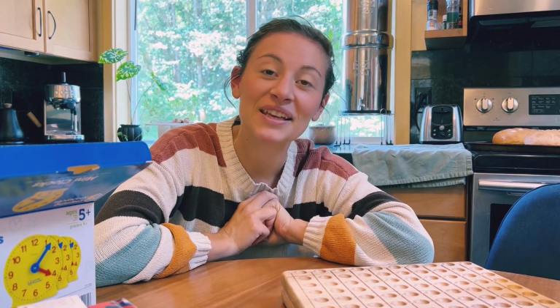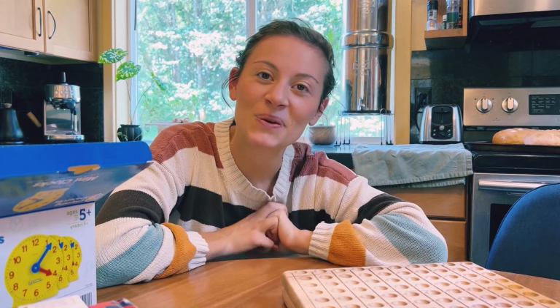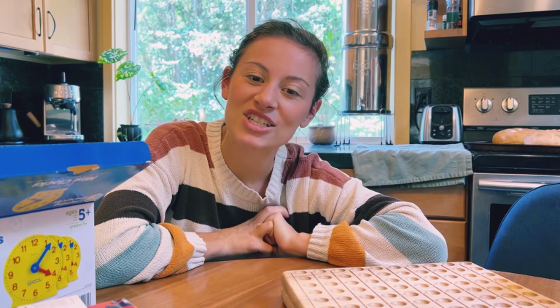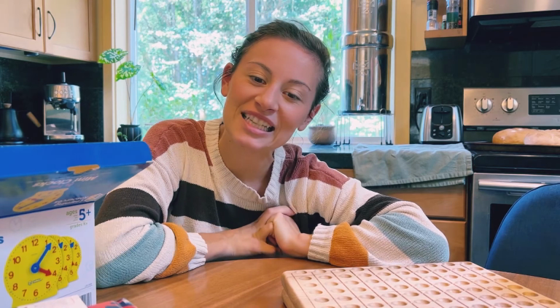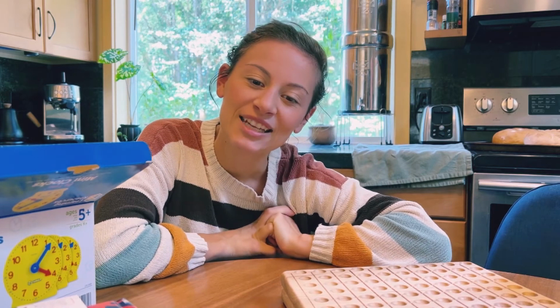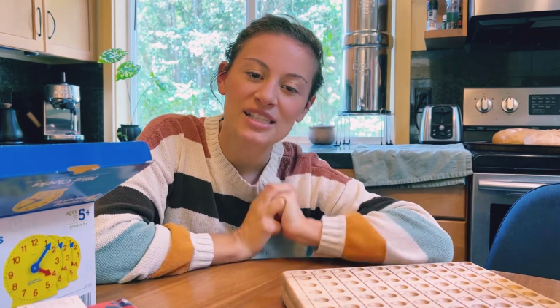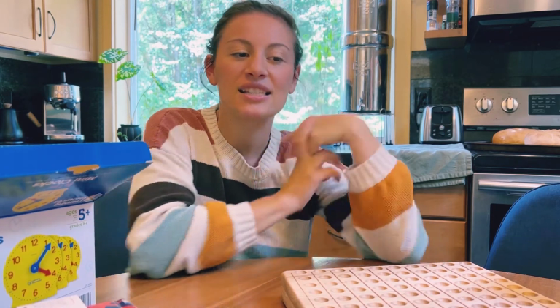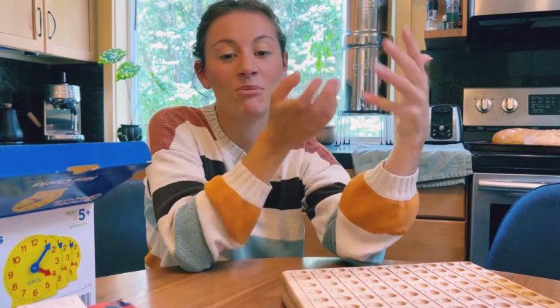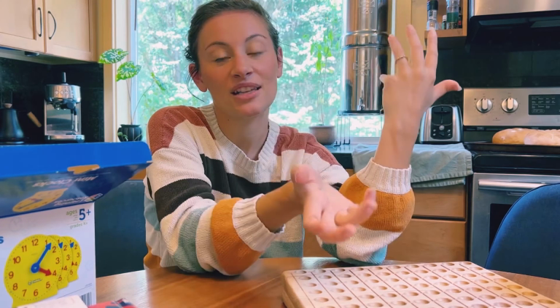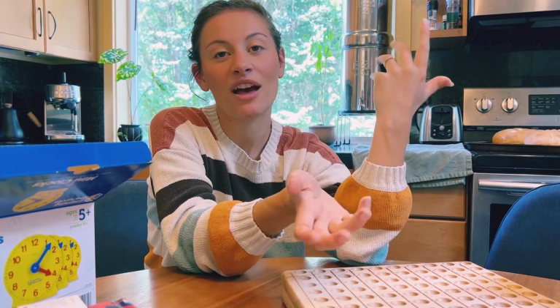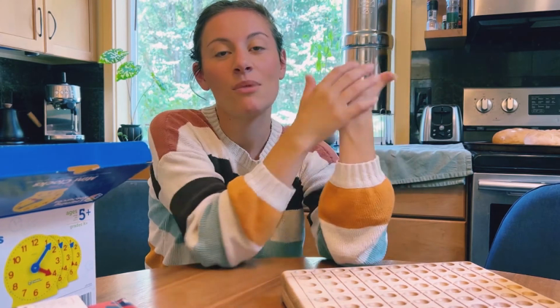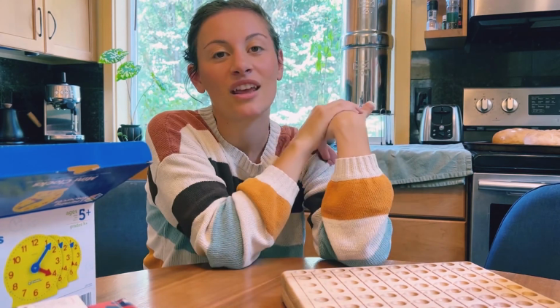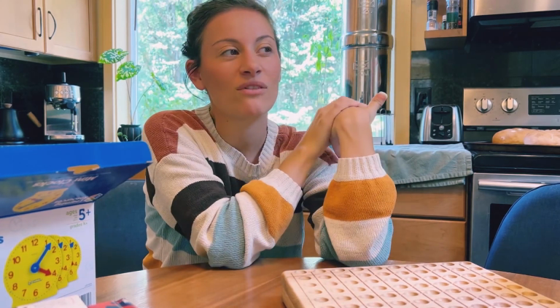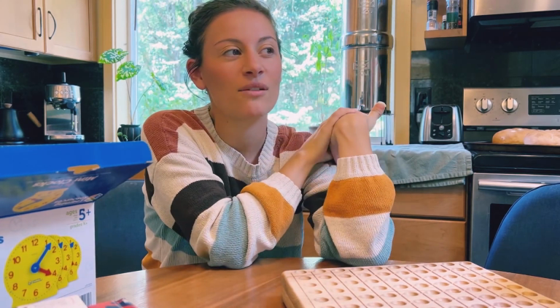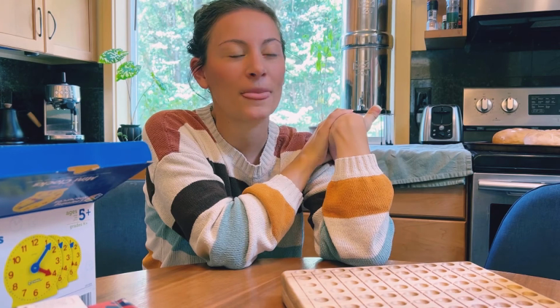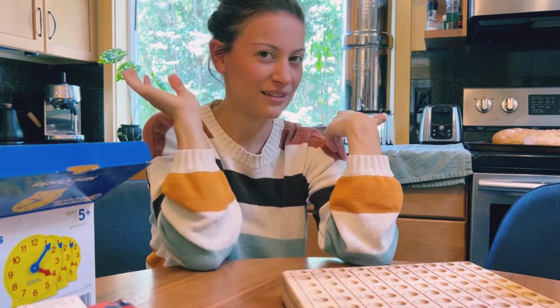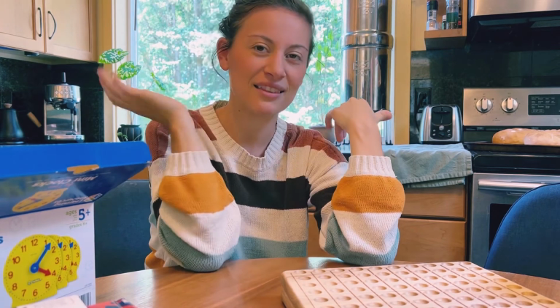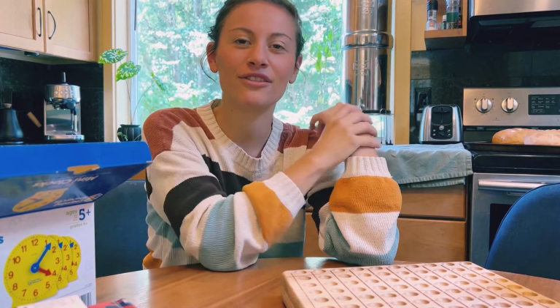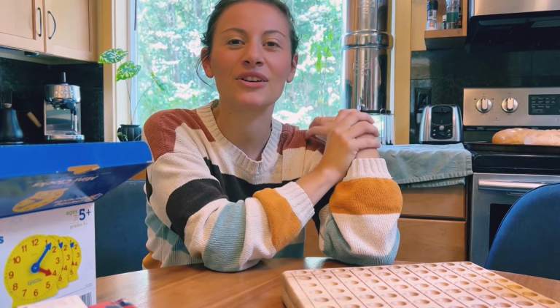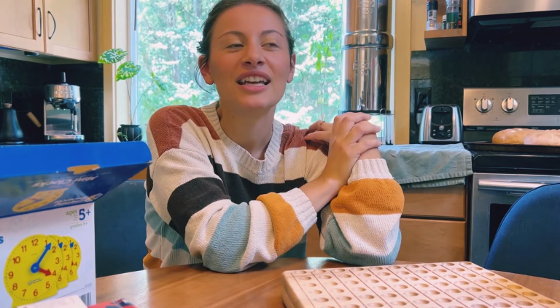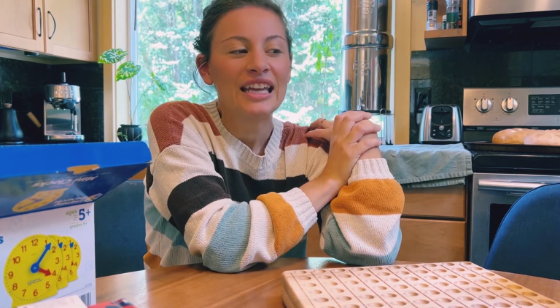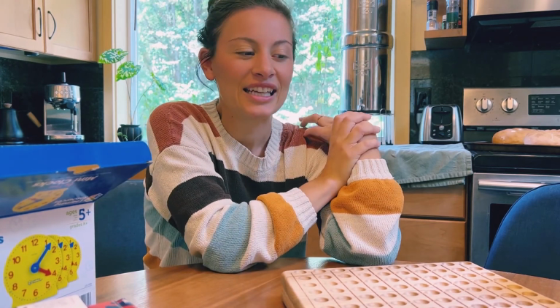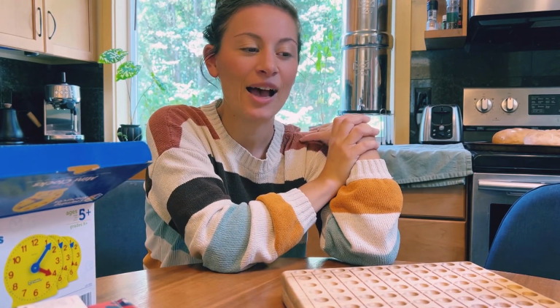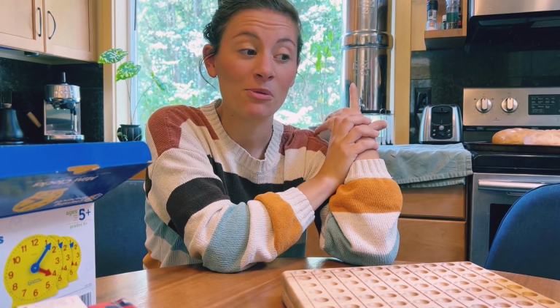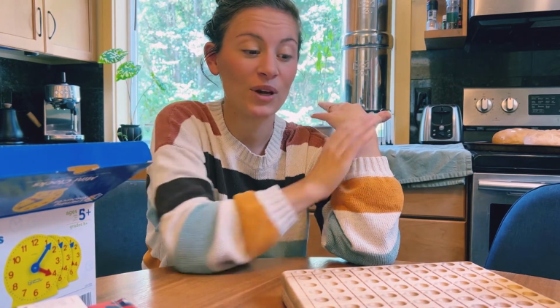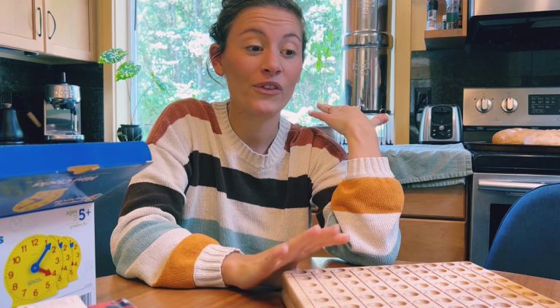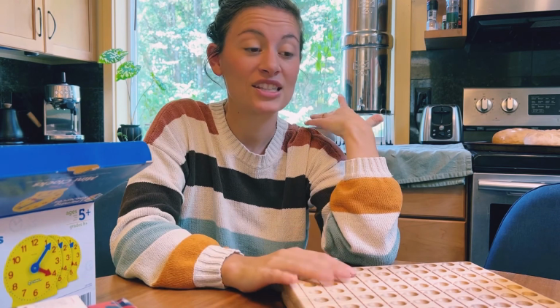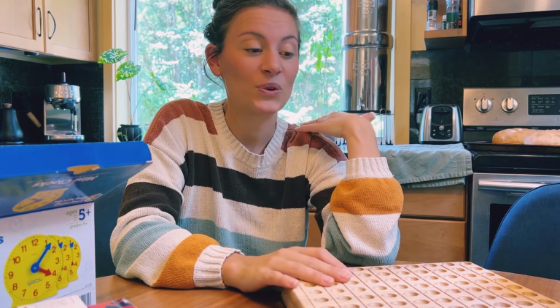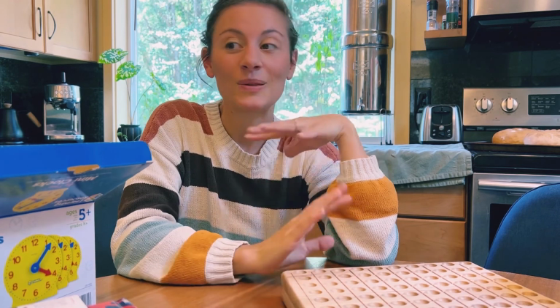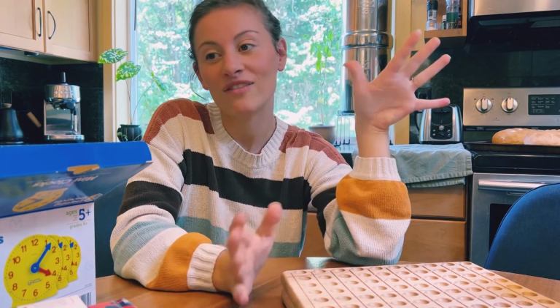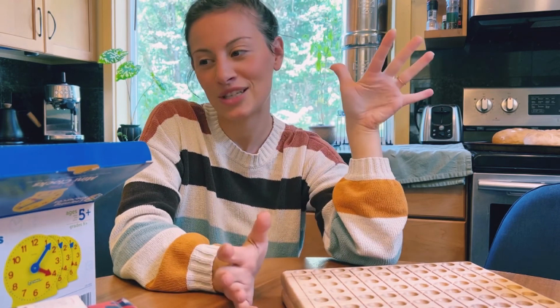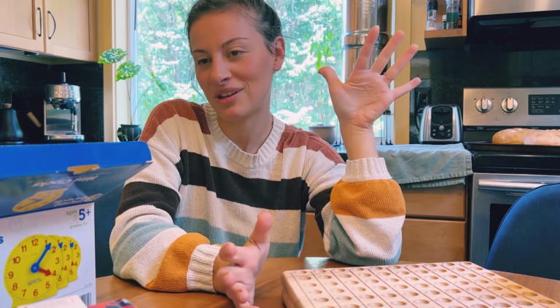Thank you guys for watching. If you want to see us implement Singapore Math, I do have a lesson-in-the-life video, and I'll probably do one again soon since we have all of these fun new manipulatives.